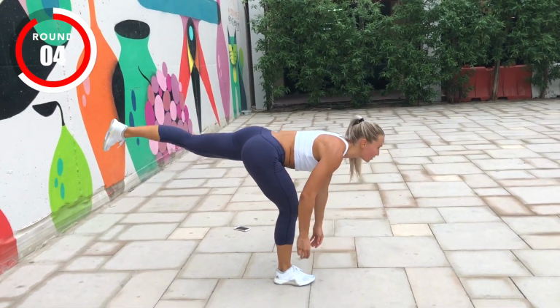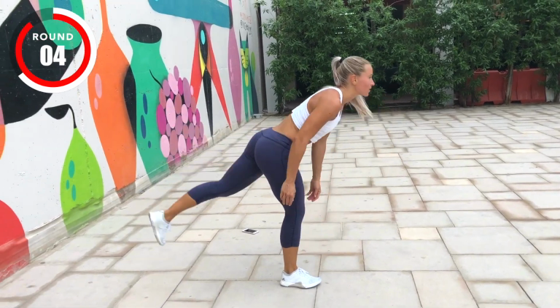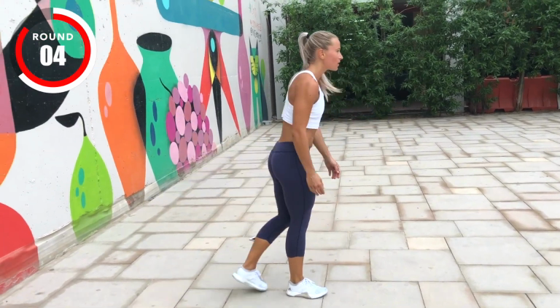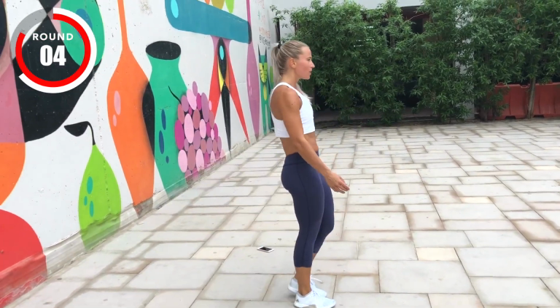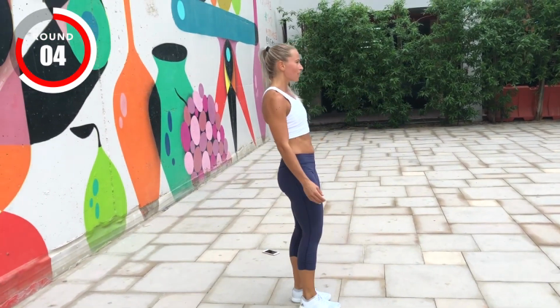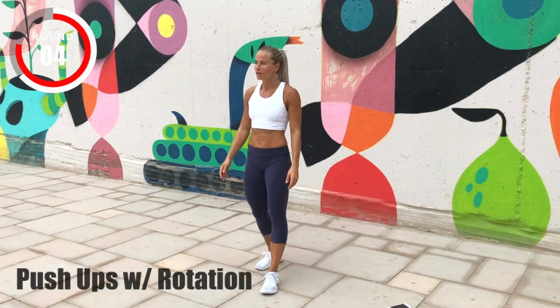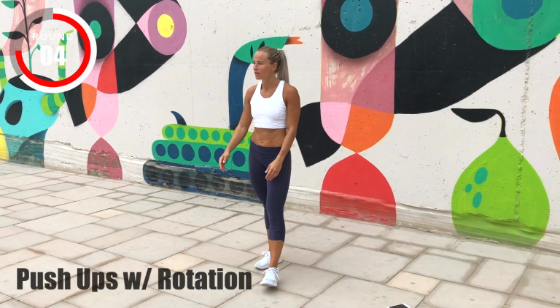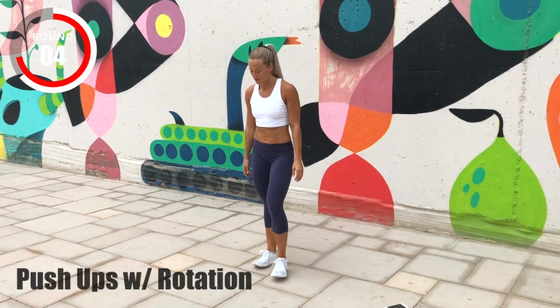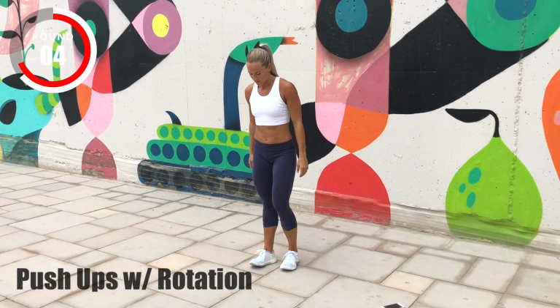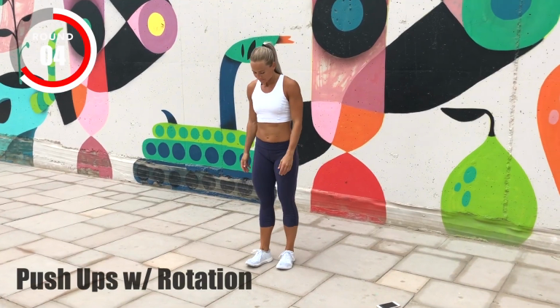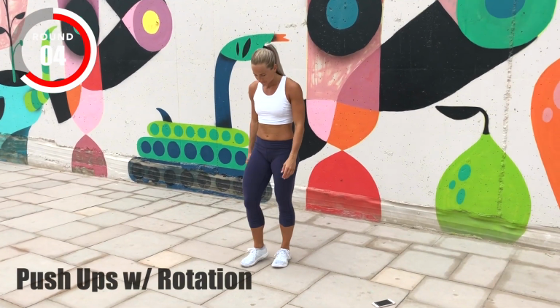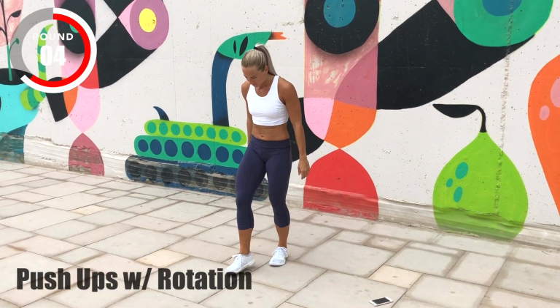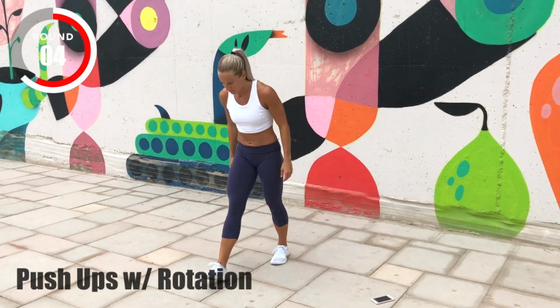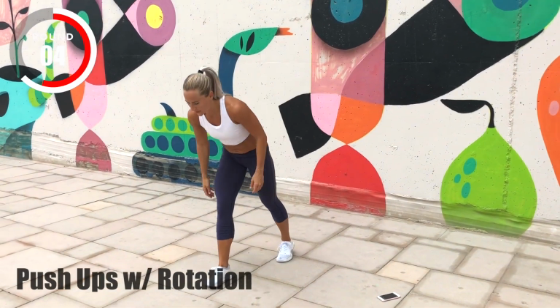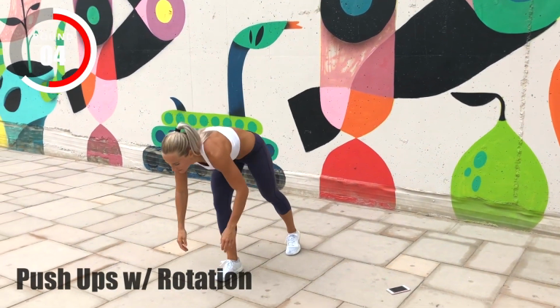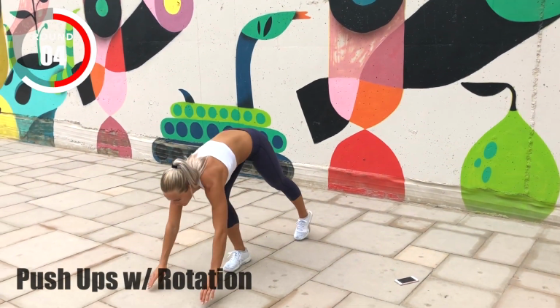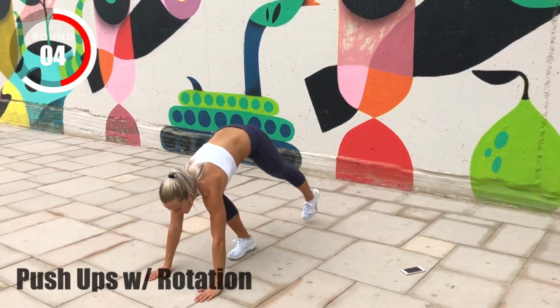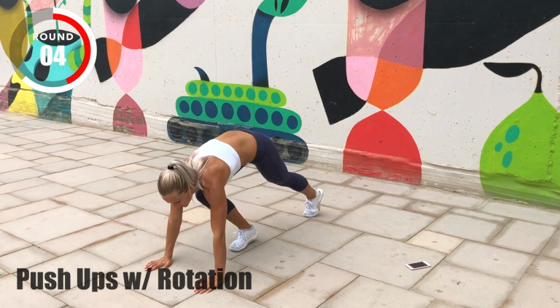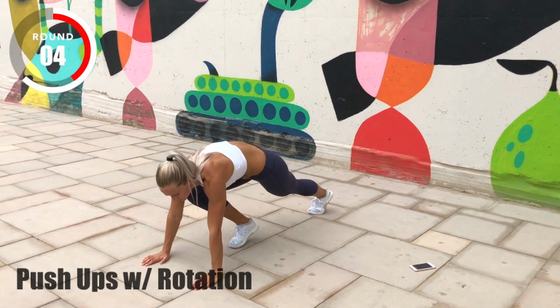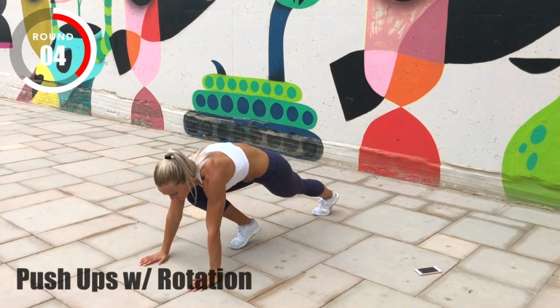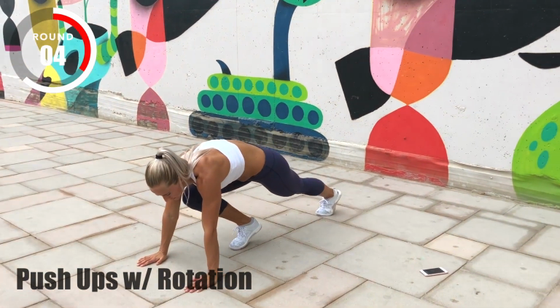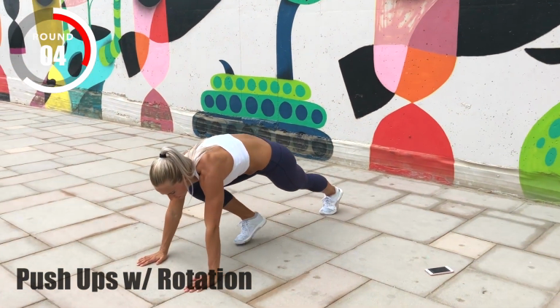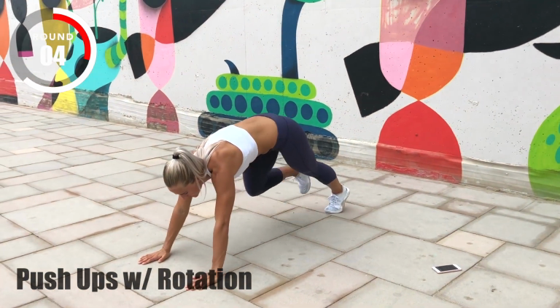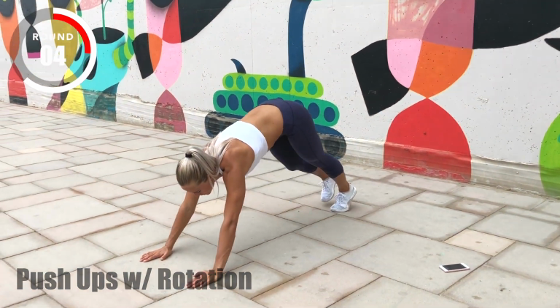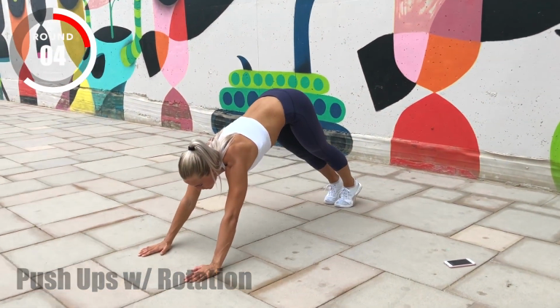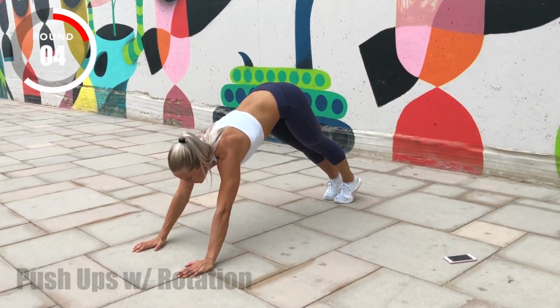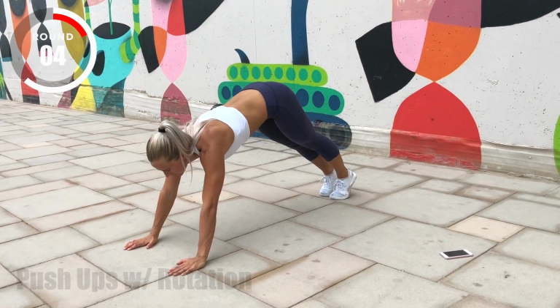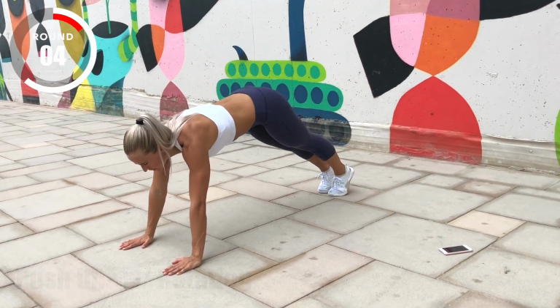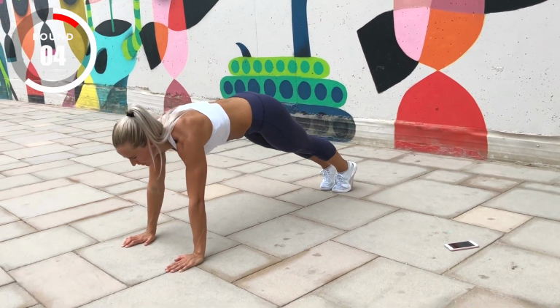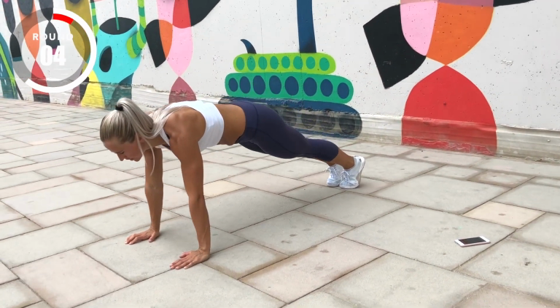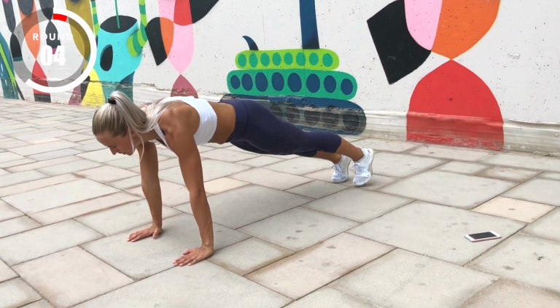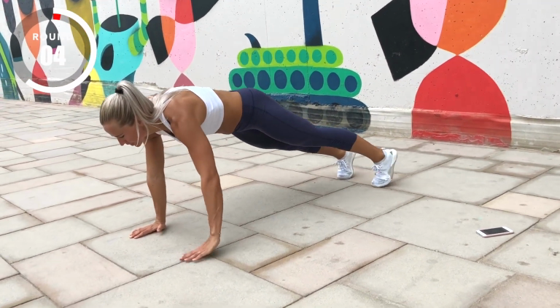Moving on to push ups with rotation. Three, two, one, go!